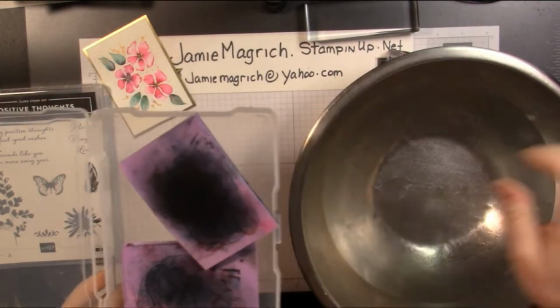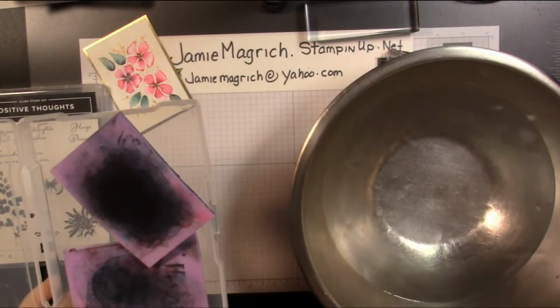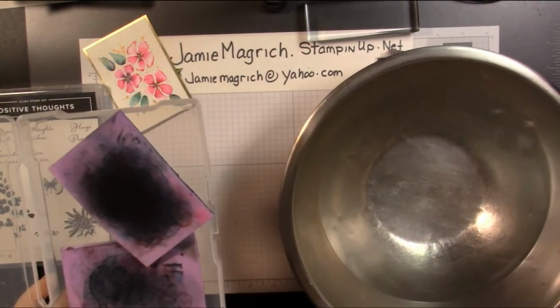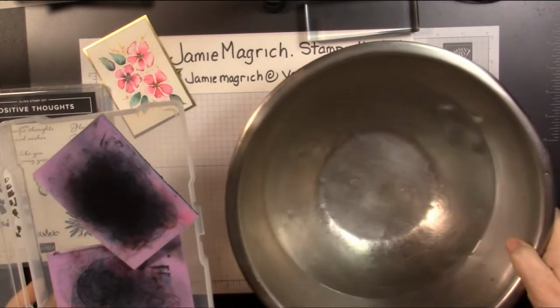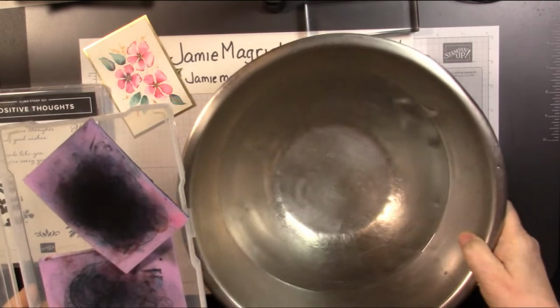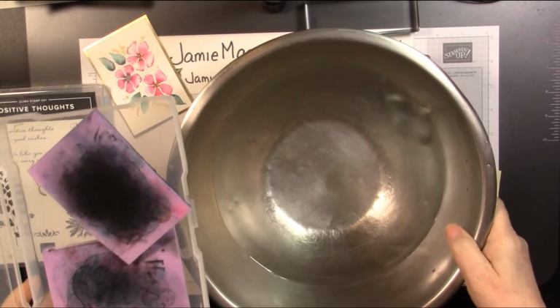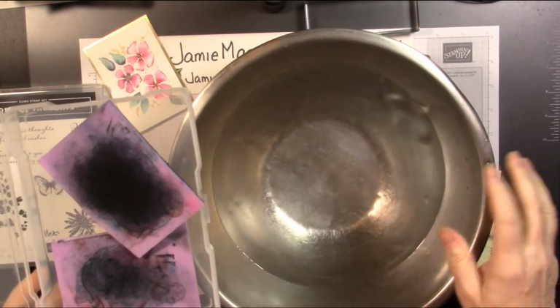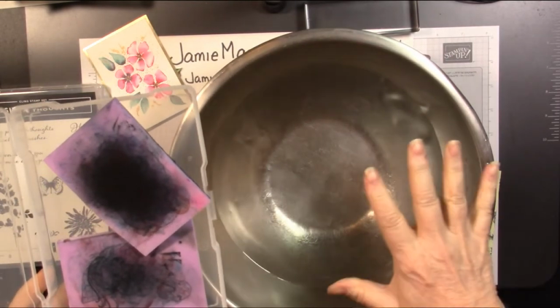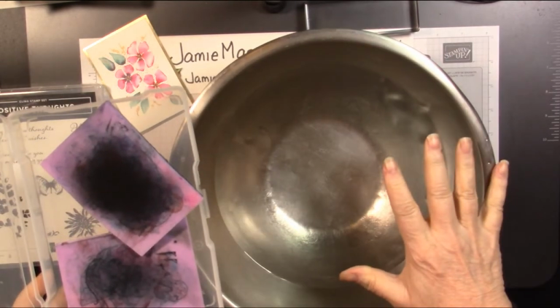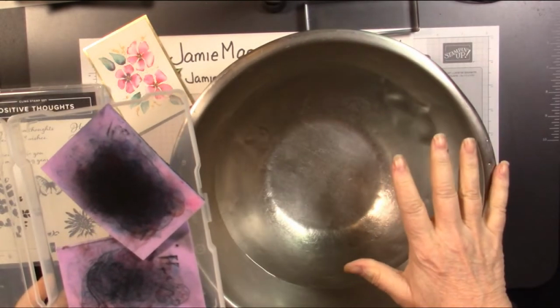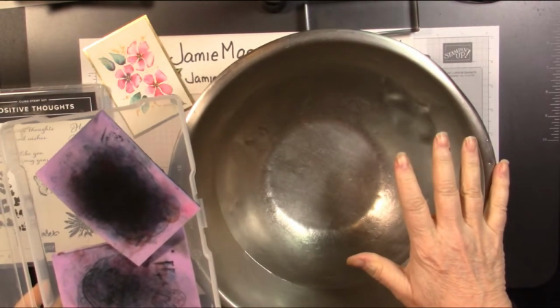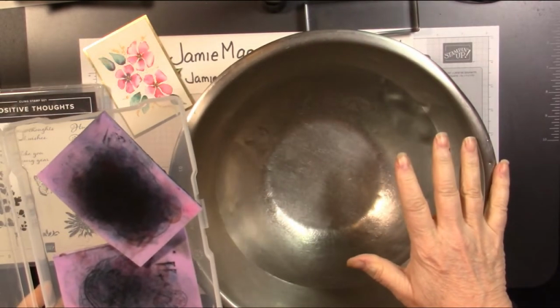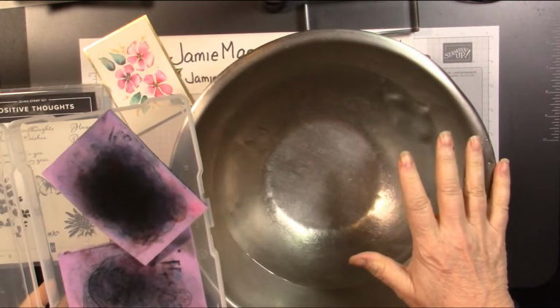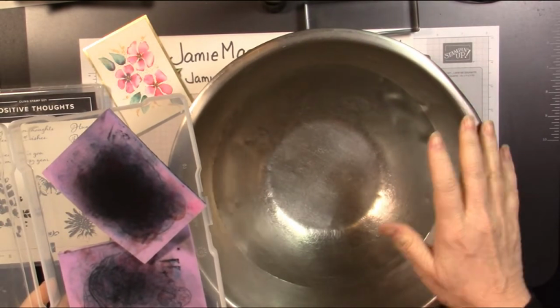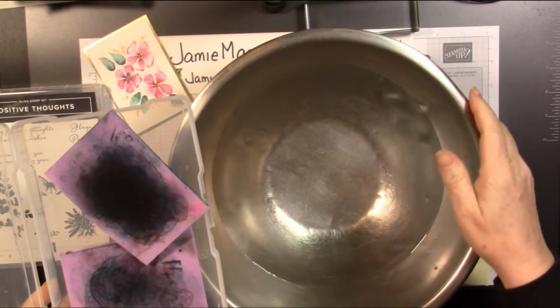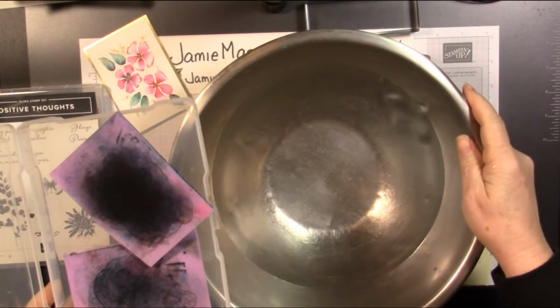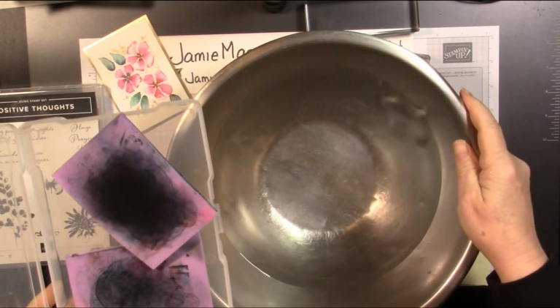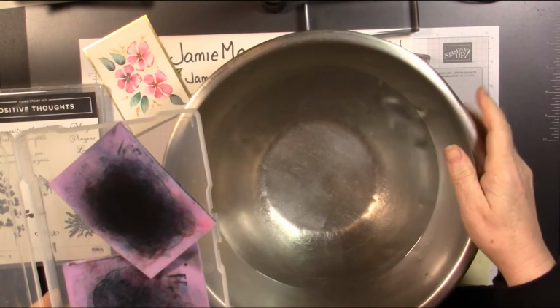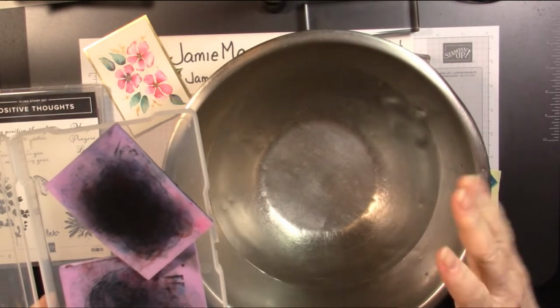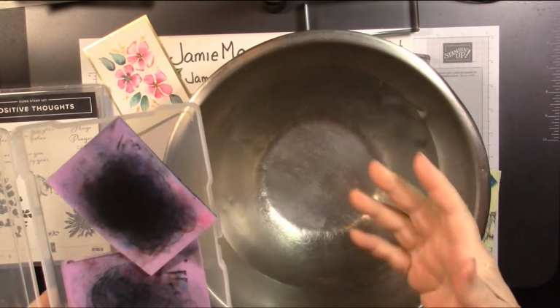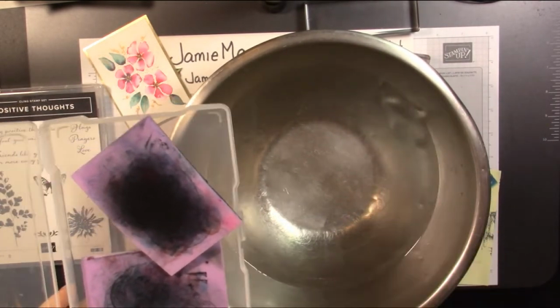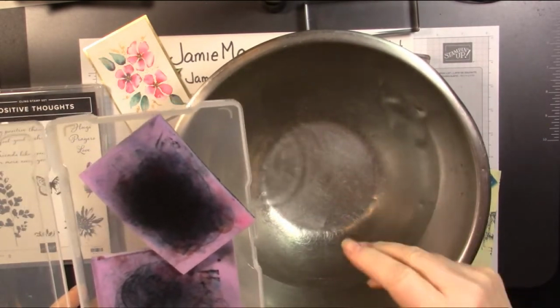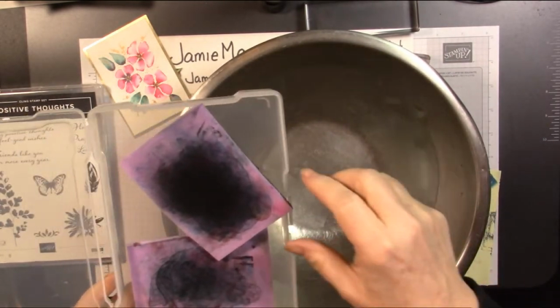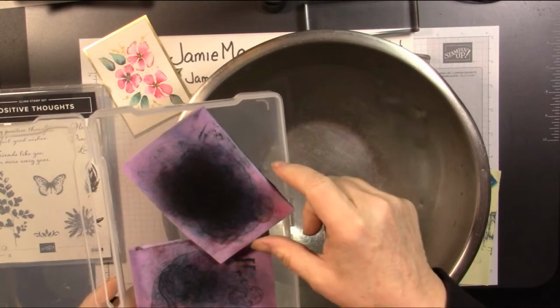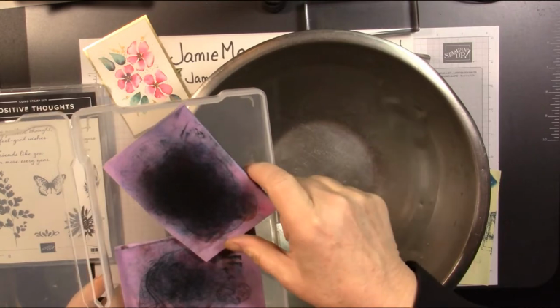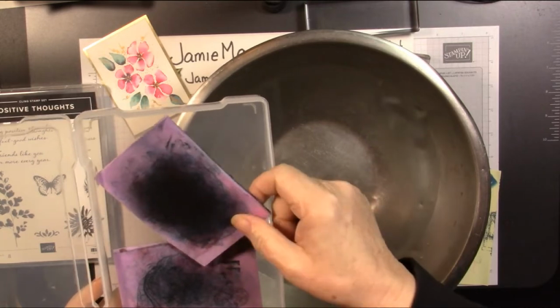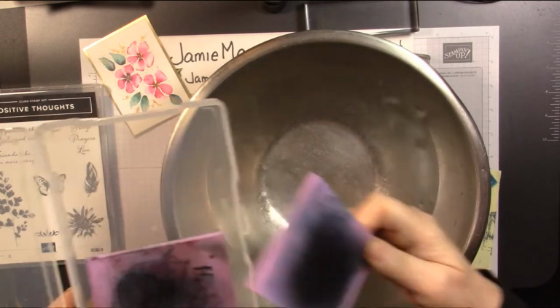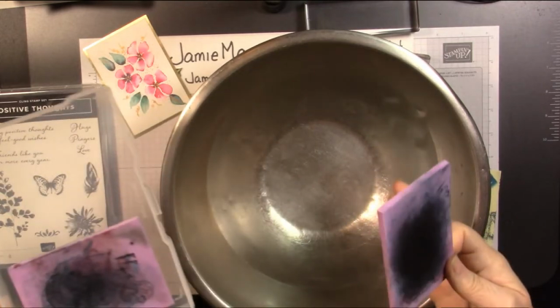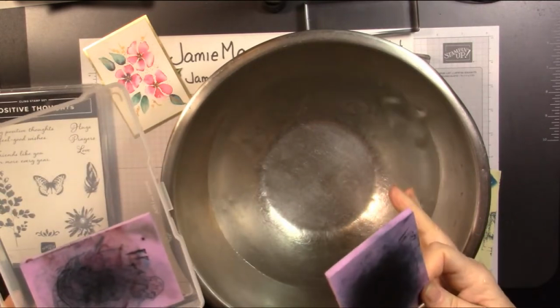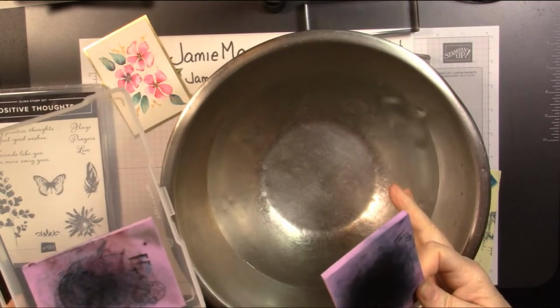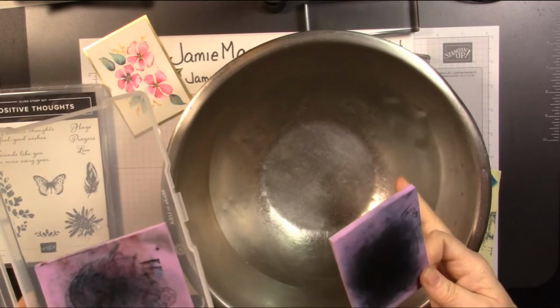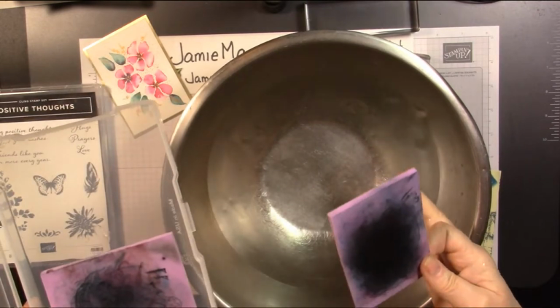This is just a bowl. Normally I do it in my kitchen sink or my bathroom sink, but I can't do that on the video. So this is a bowl of warm water.